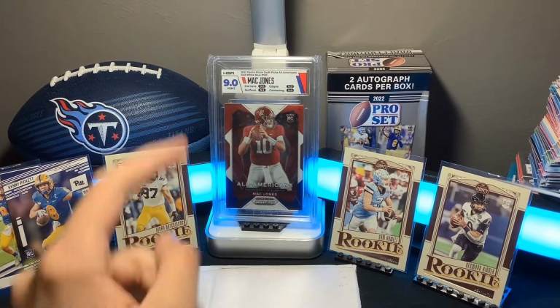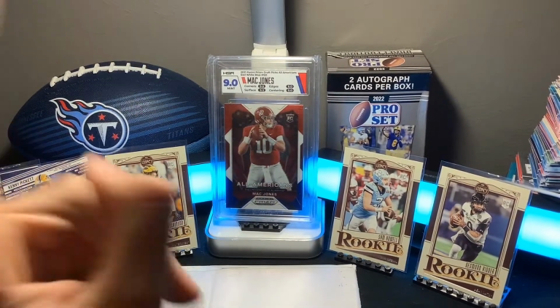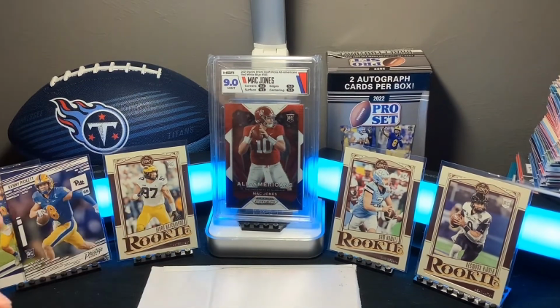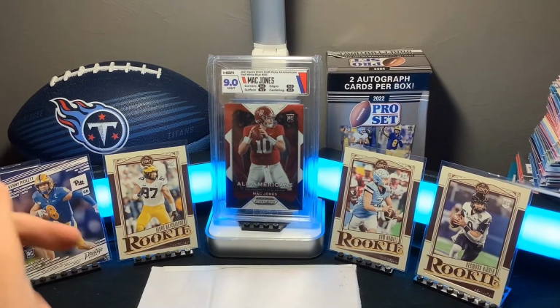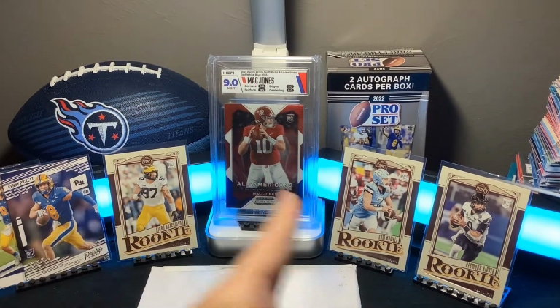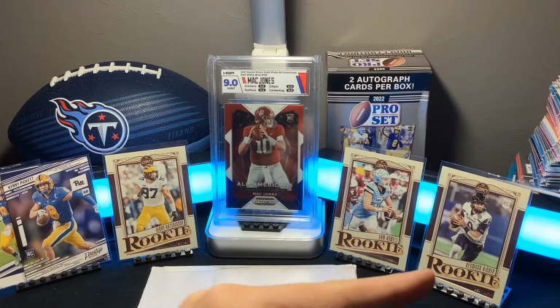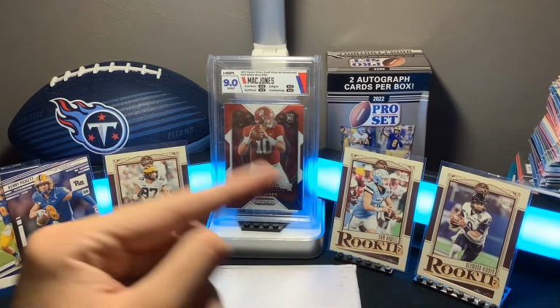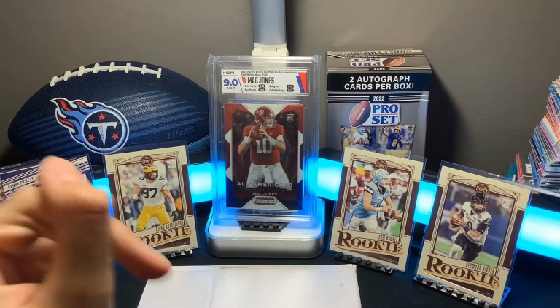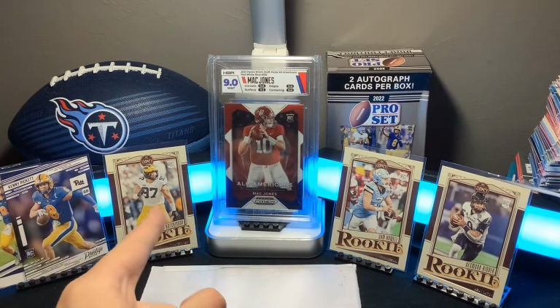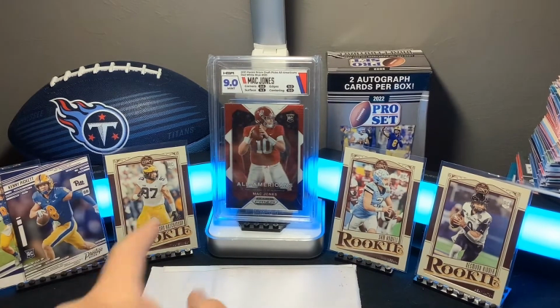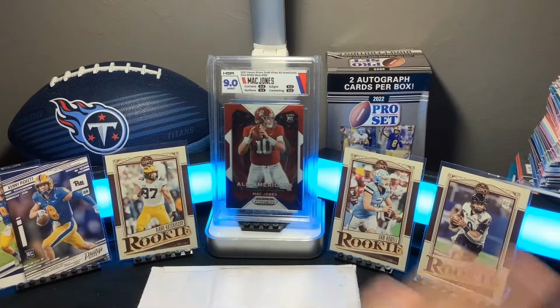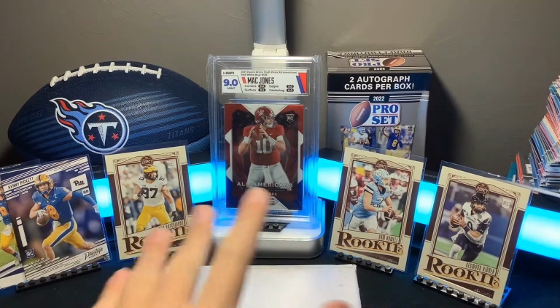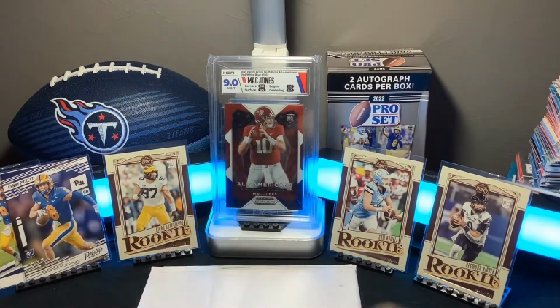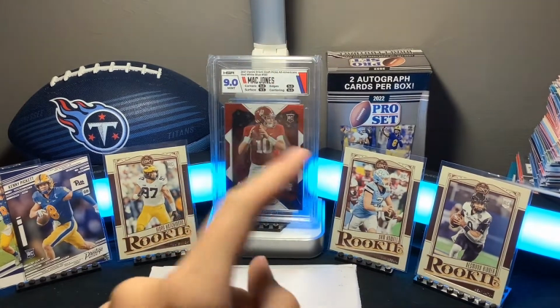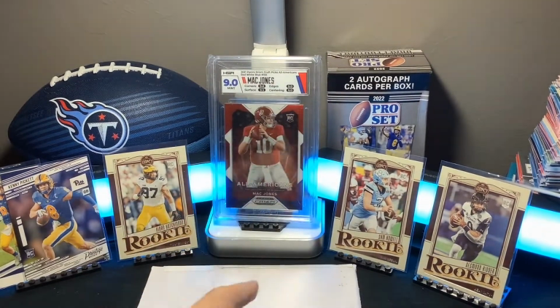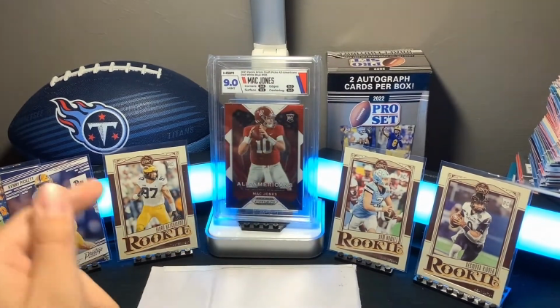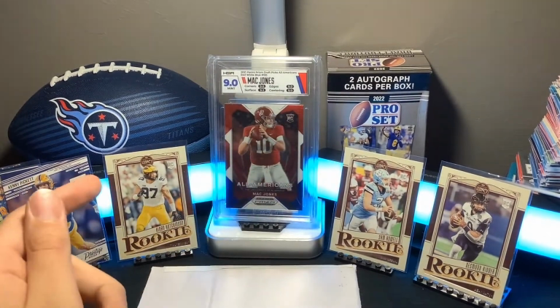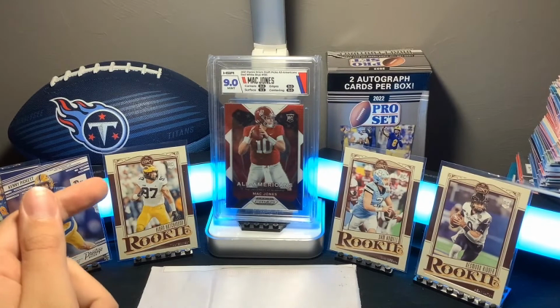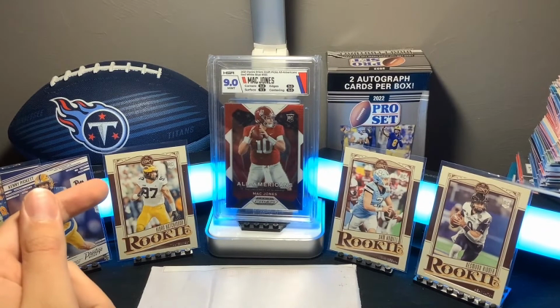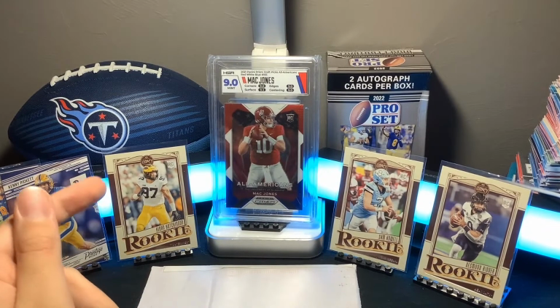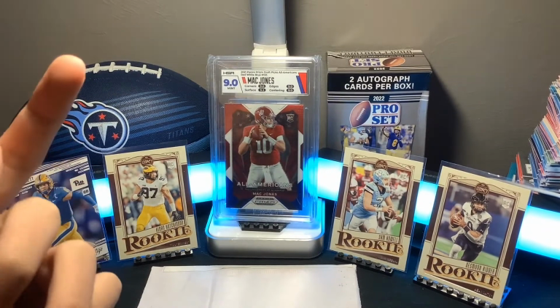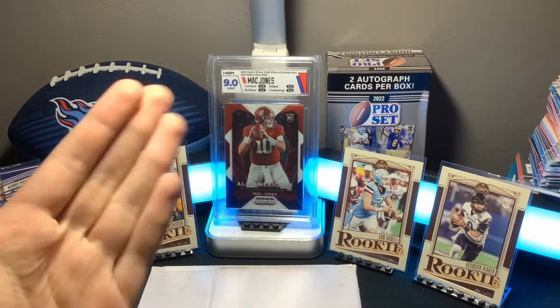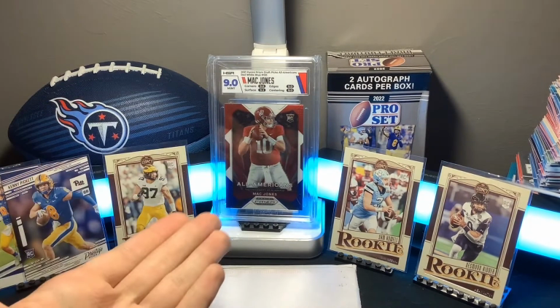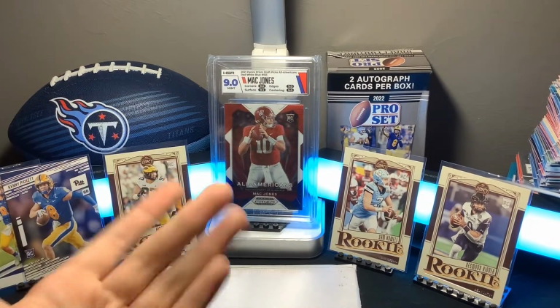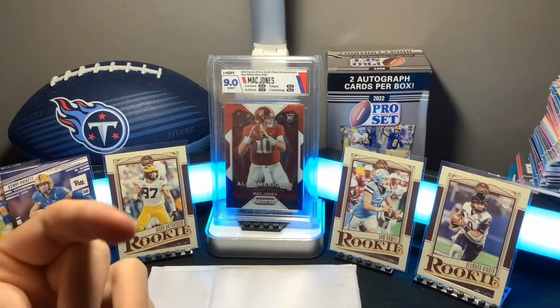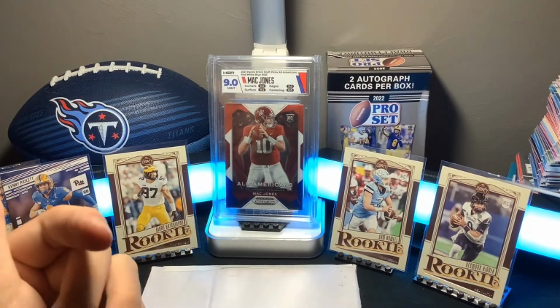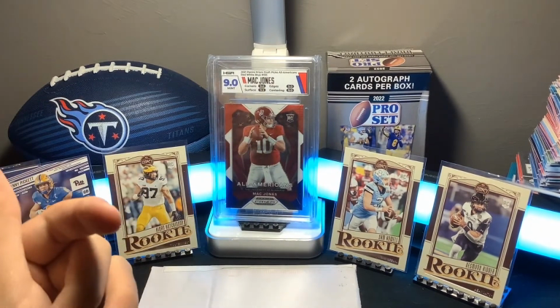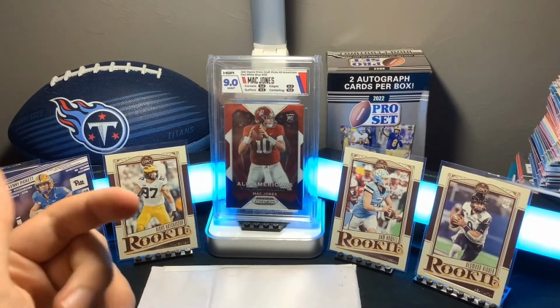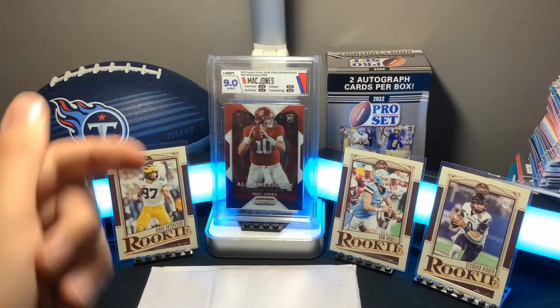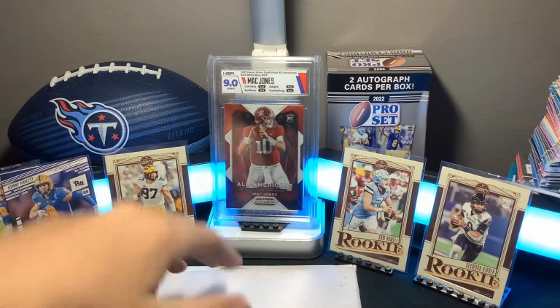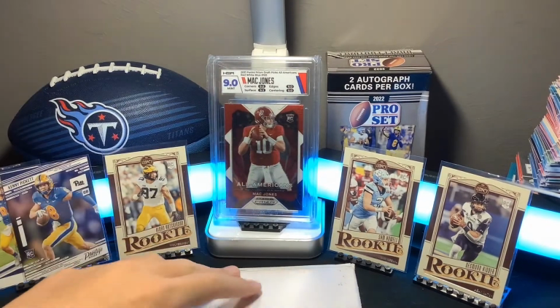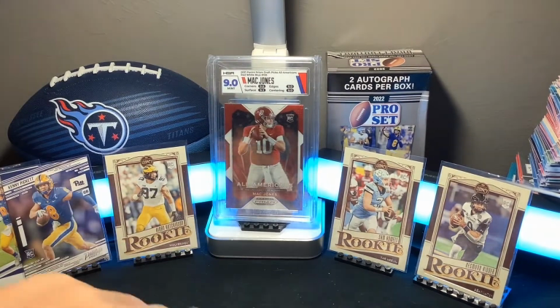Also, make sure to check out my birthday video where we got all these nice cards in the background, including the Mac drone slap, which was really awesome. Anyway, we're just gonna get straight into it.